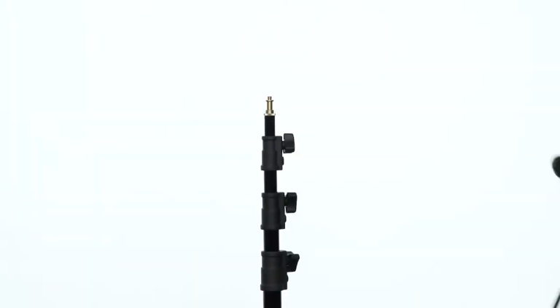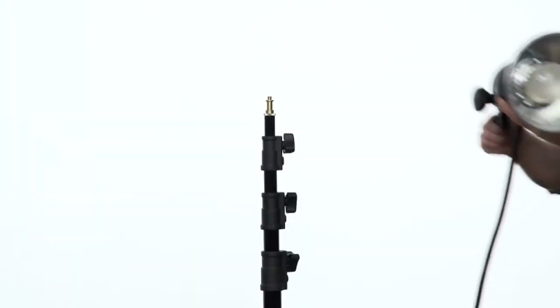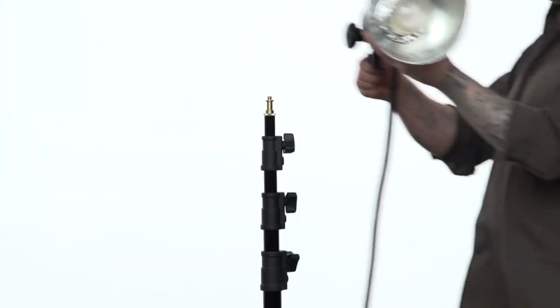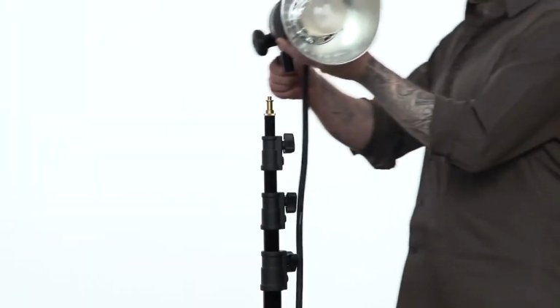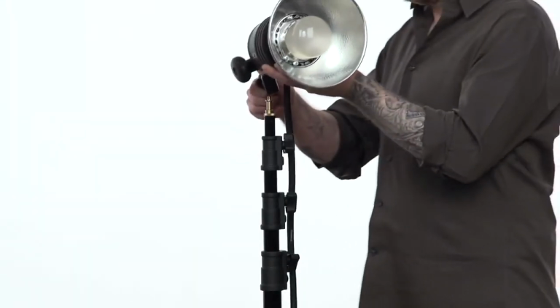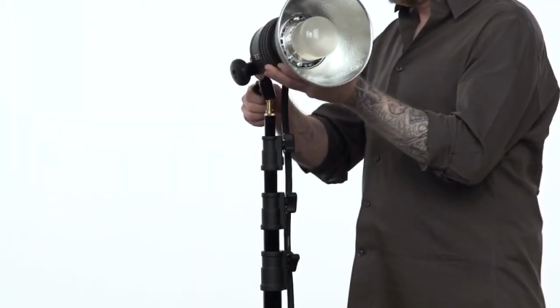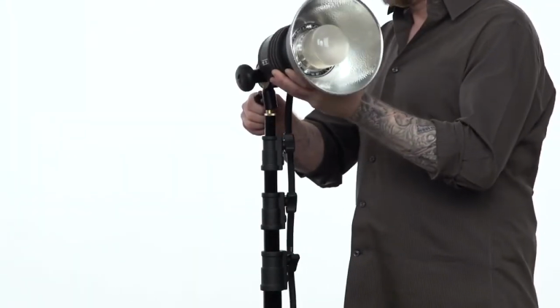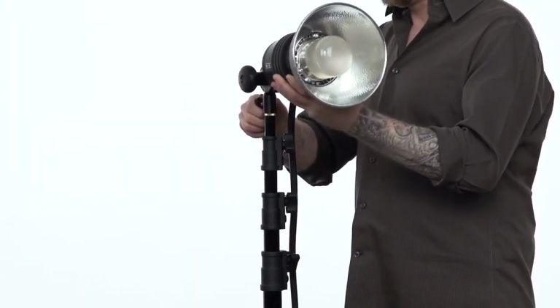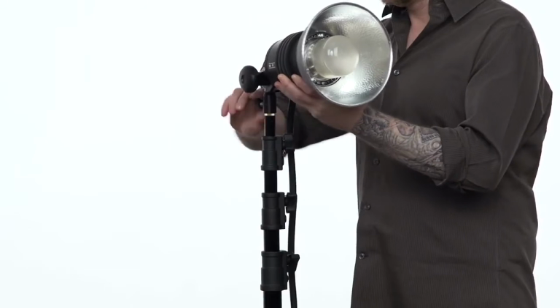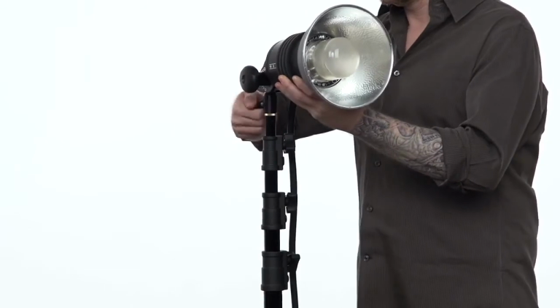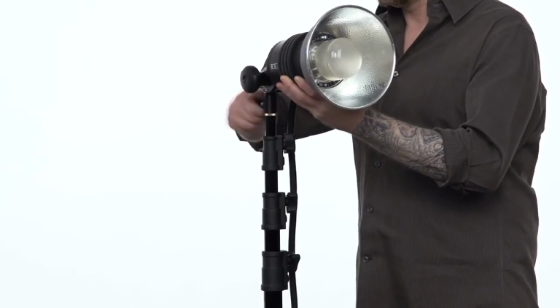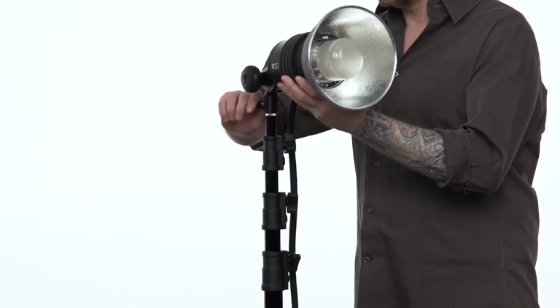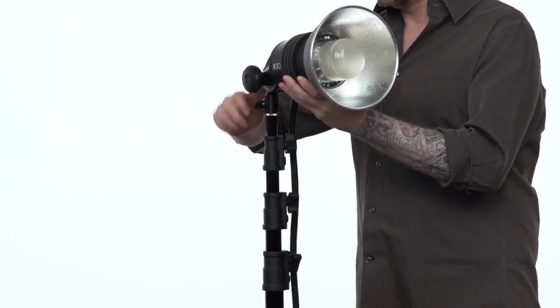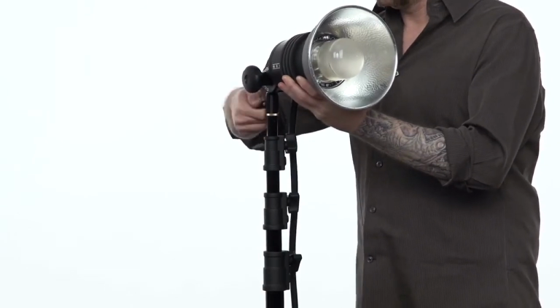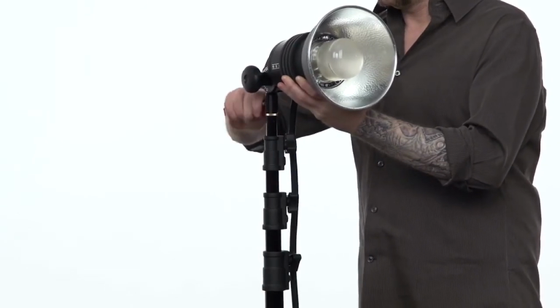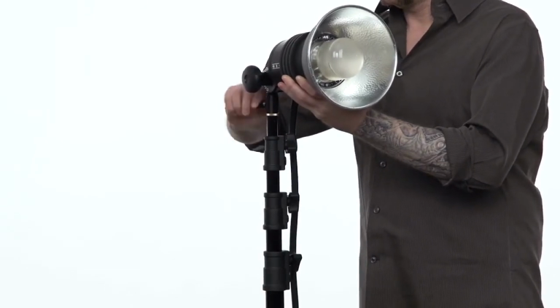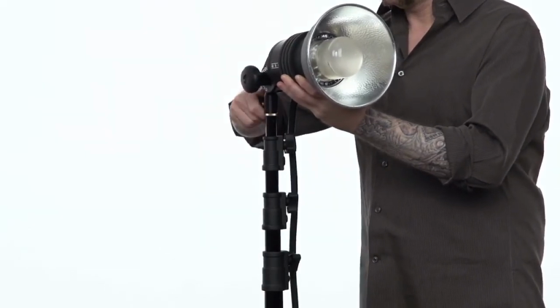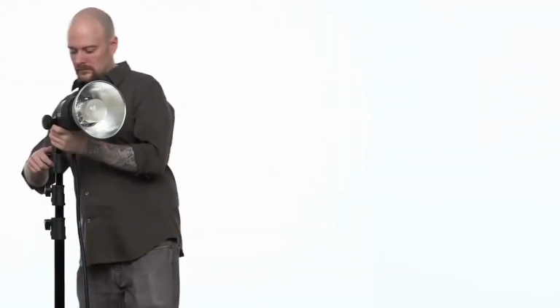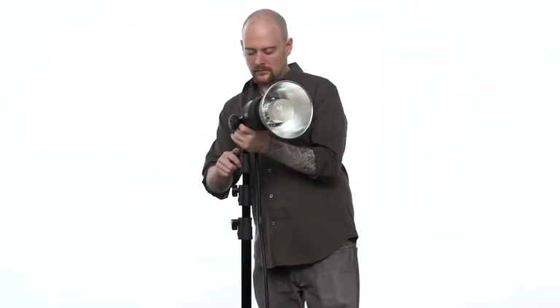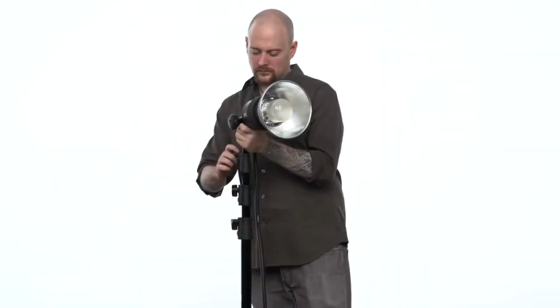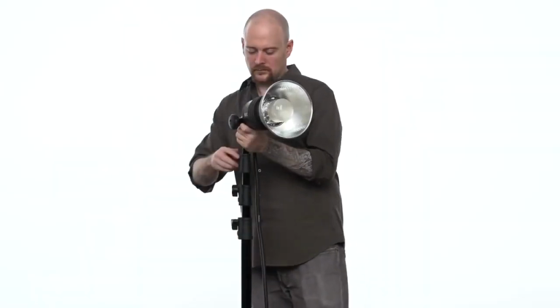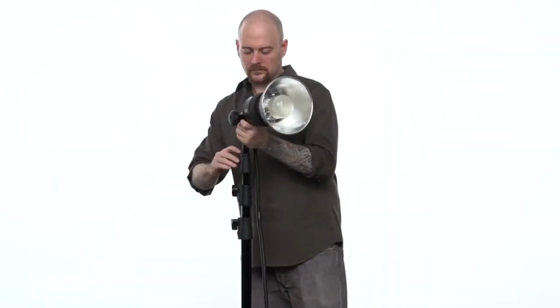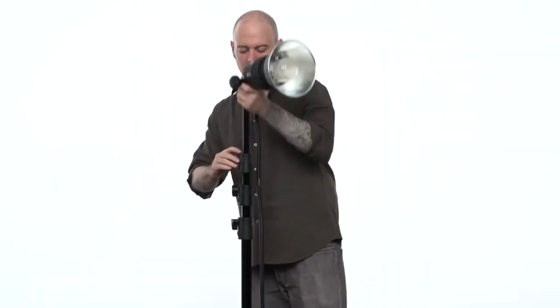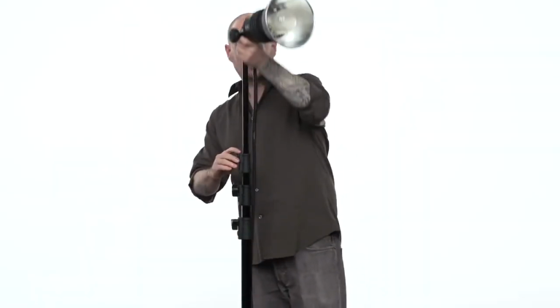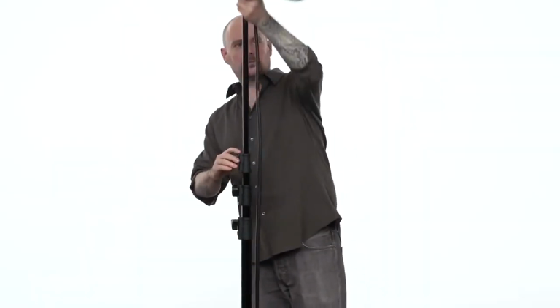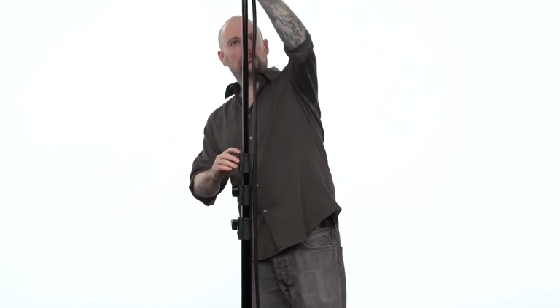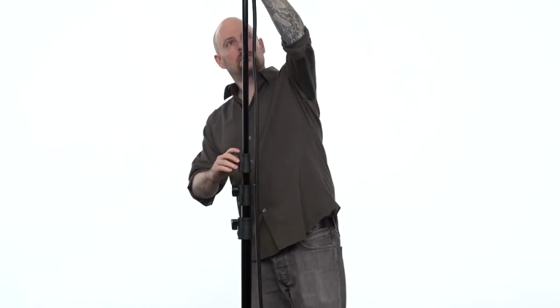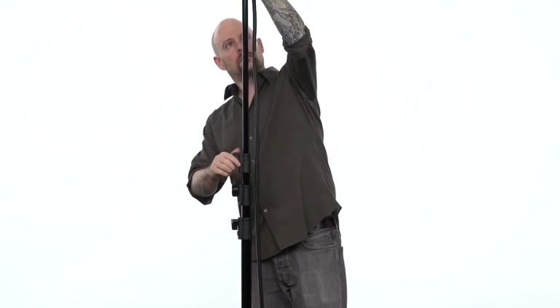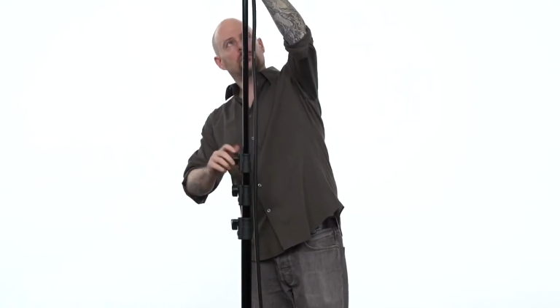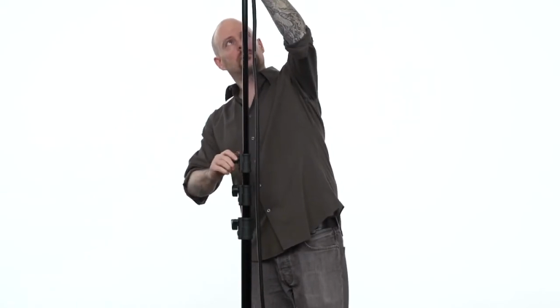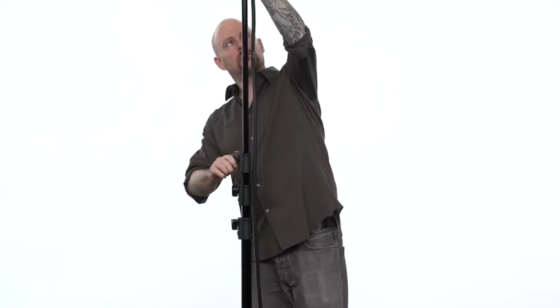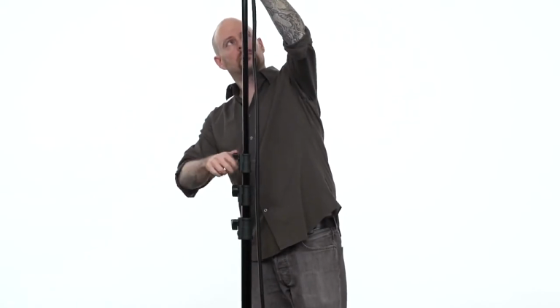Place your light fixture on the baby stud and tighten the set screw on the fixture's receiver. To adjust the height of your stand, loosen the knobs and adjust the risers to the desired height.